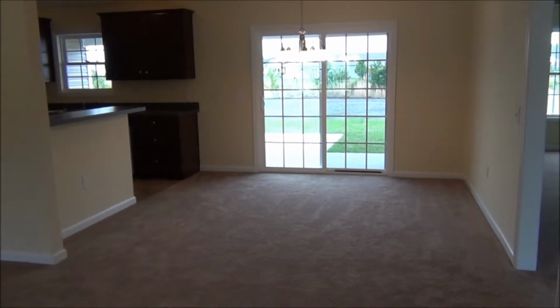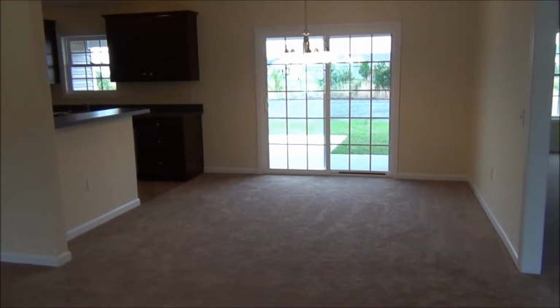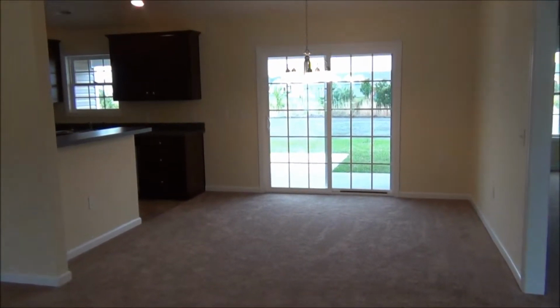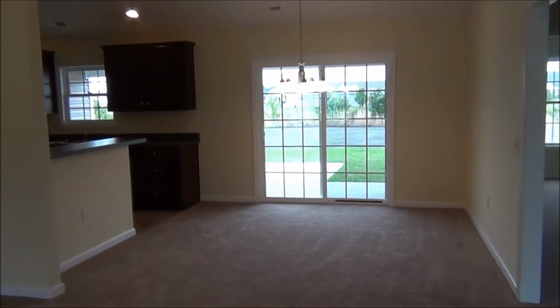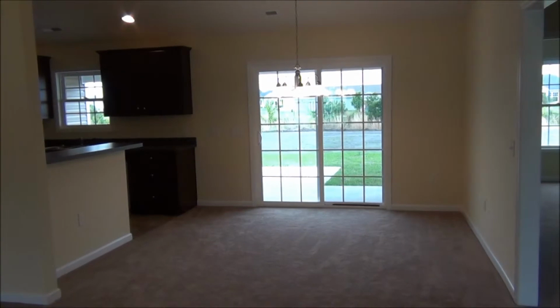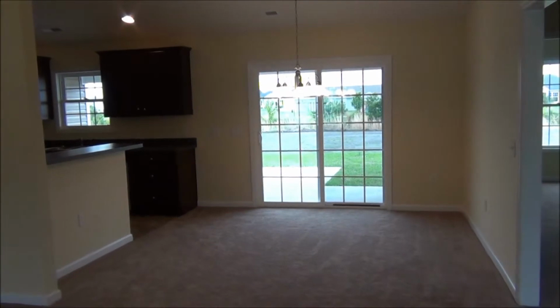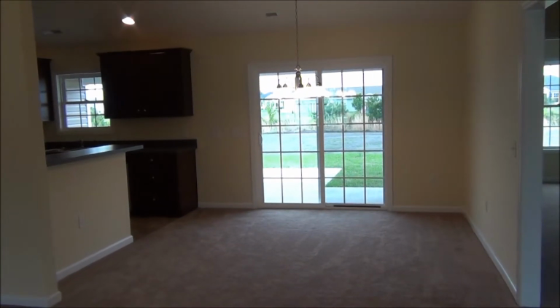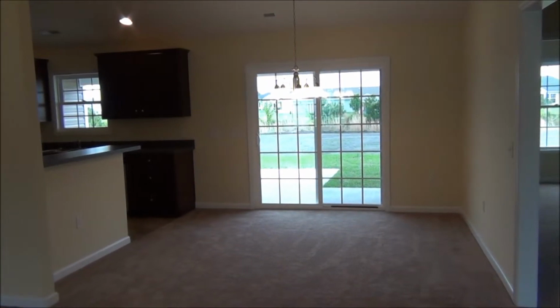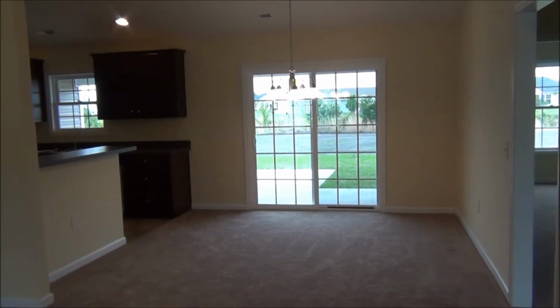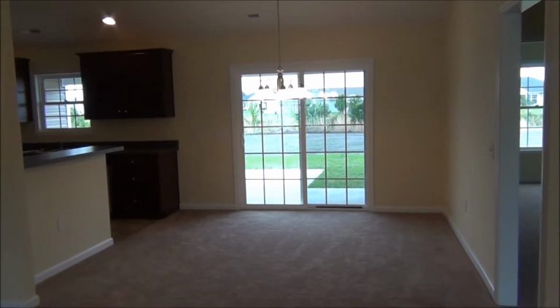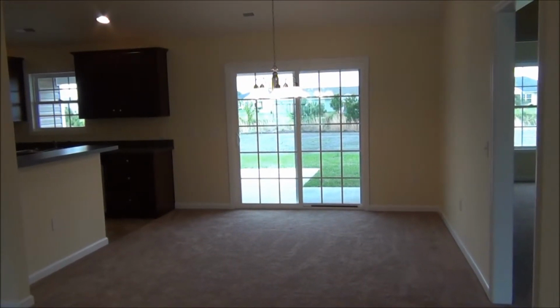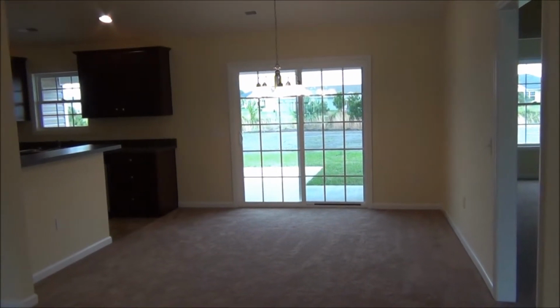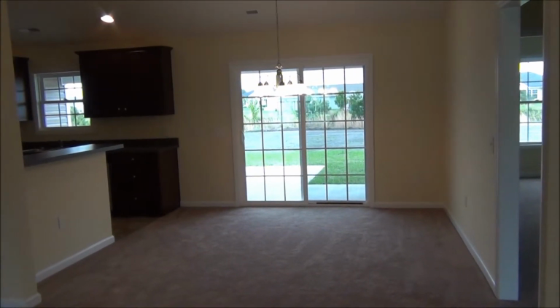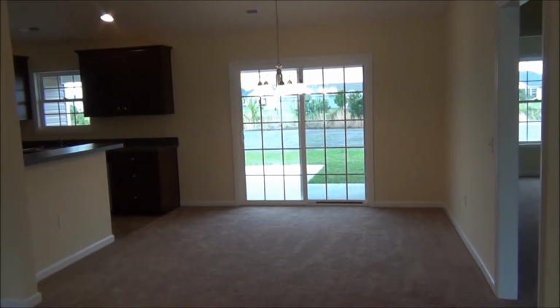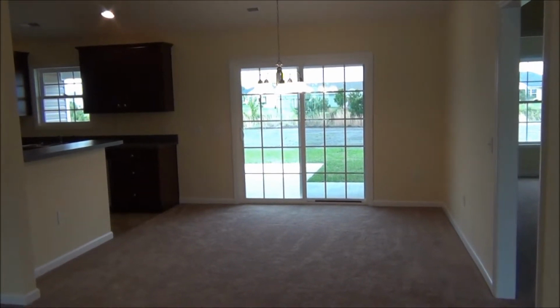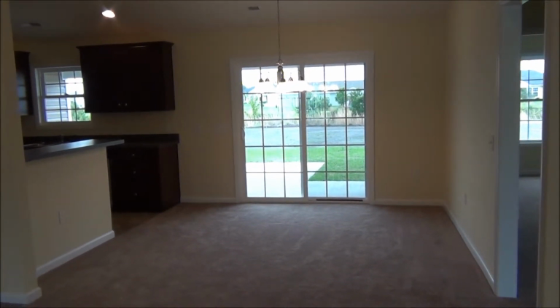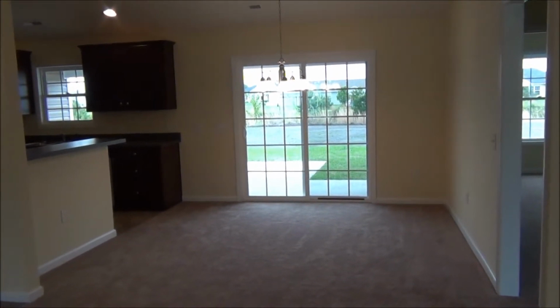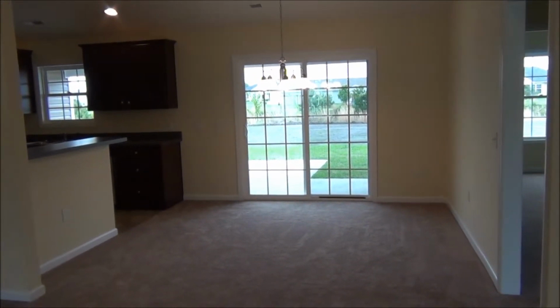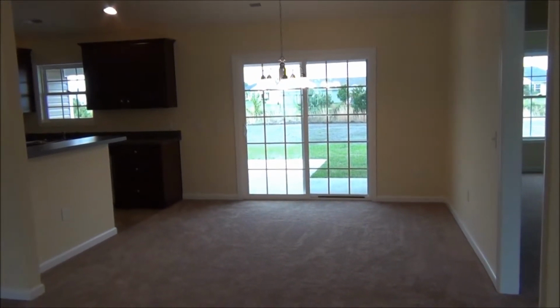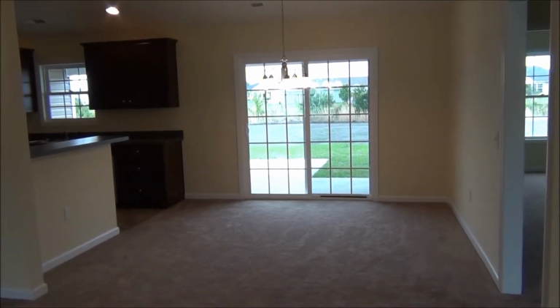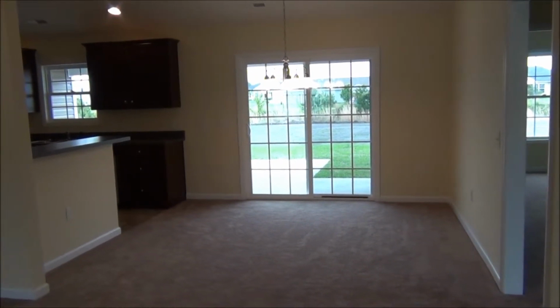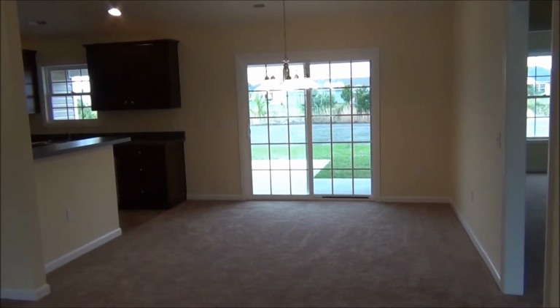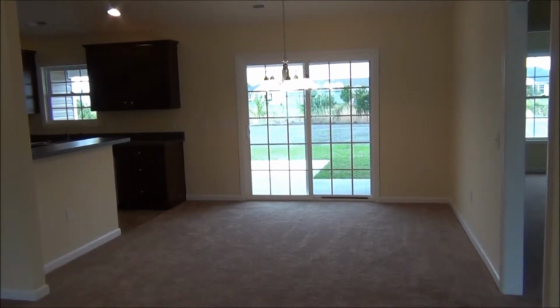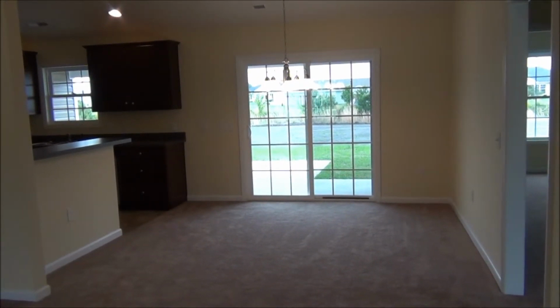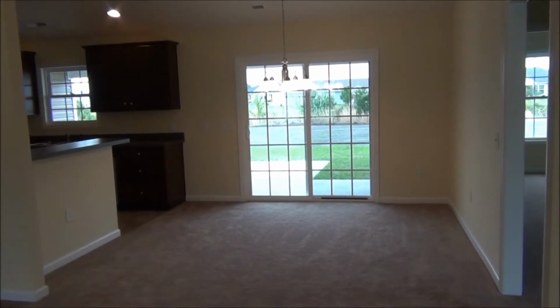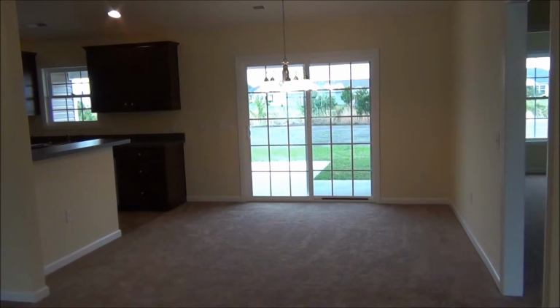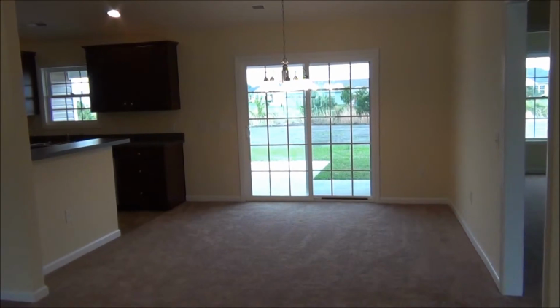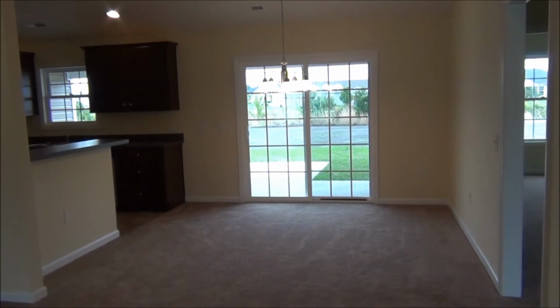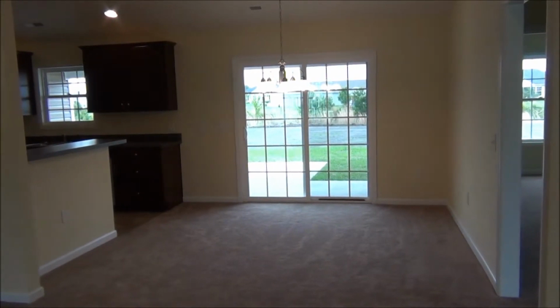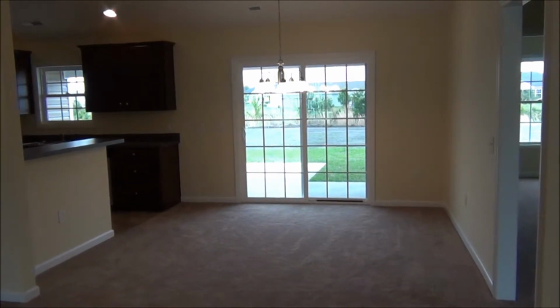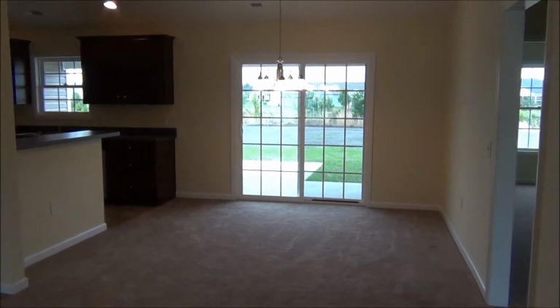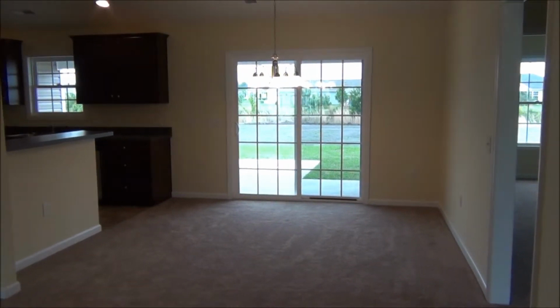Here's the spacious dining room area. There are glass sliding doors that lead out to a very large covered porch.